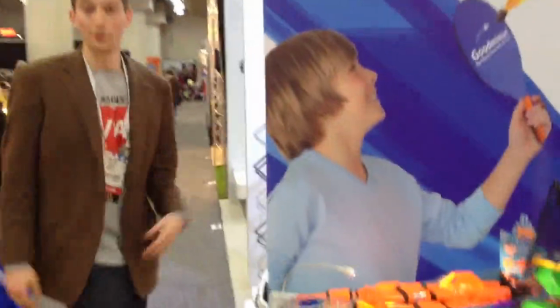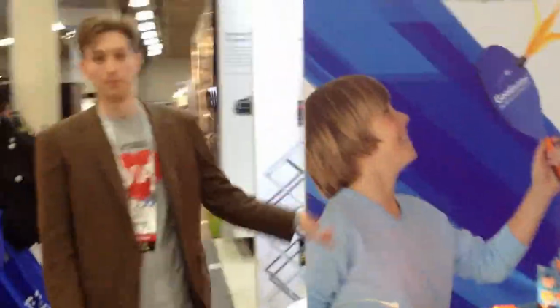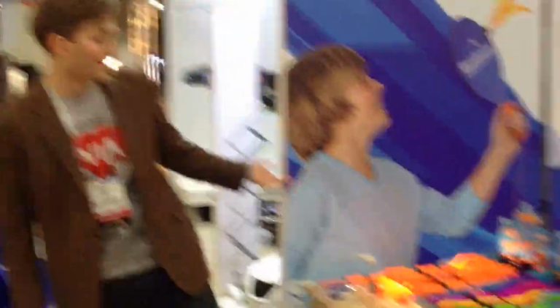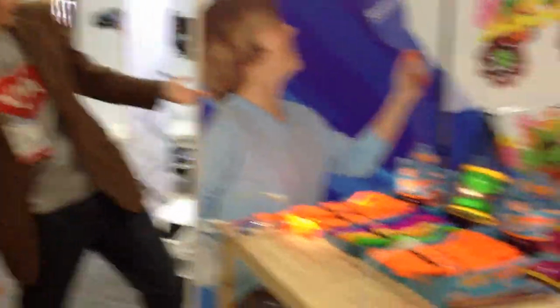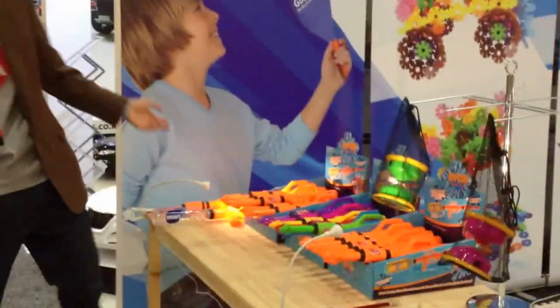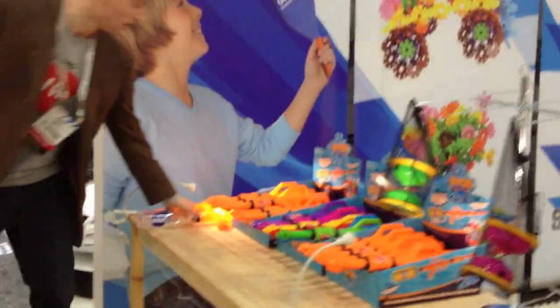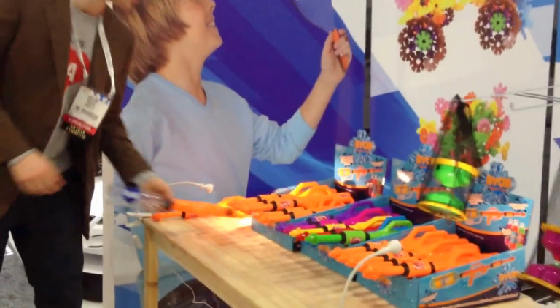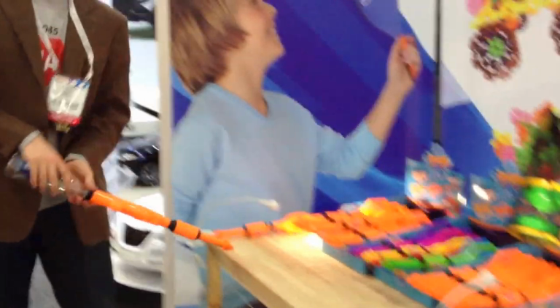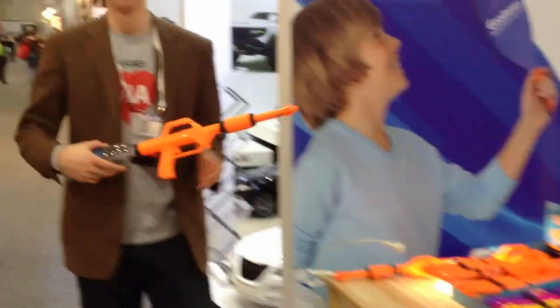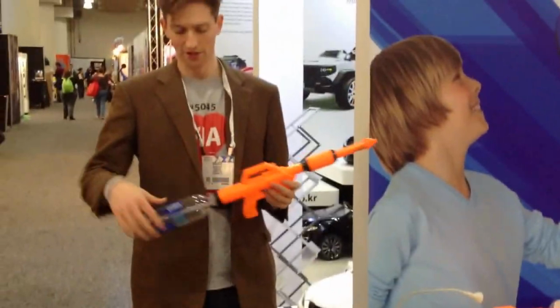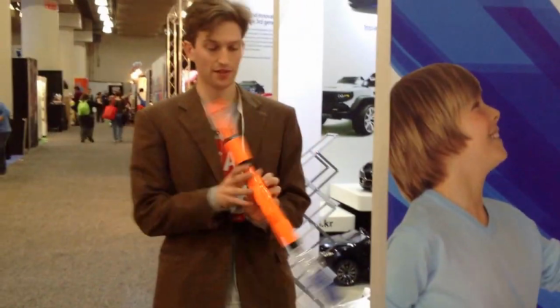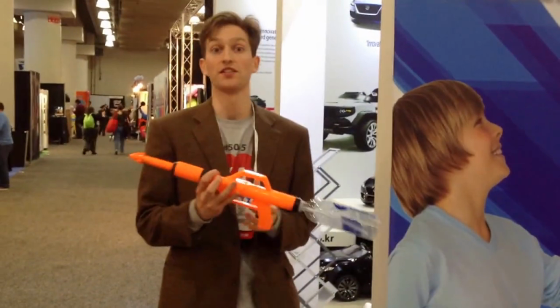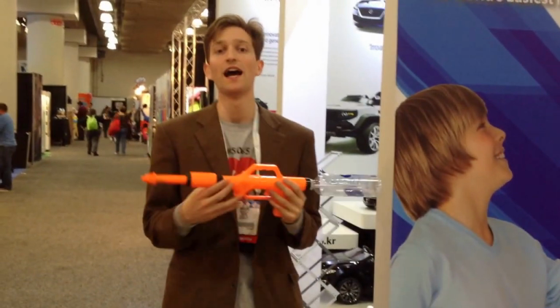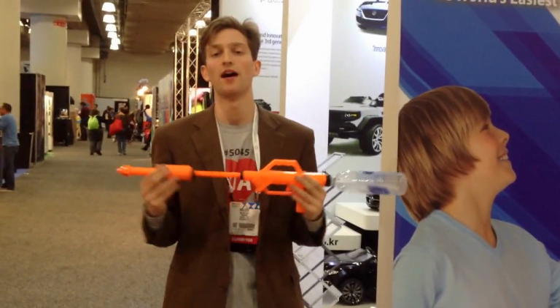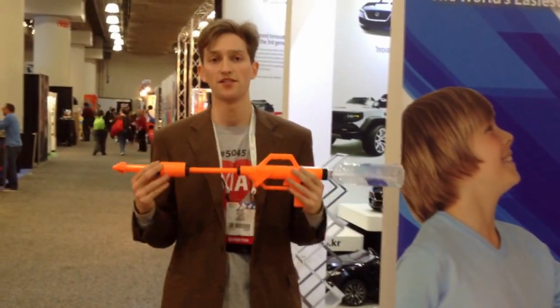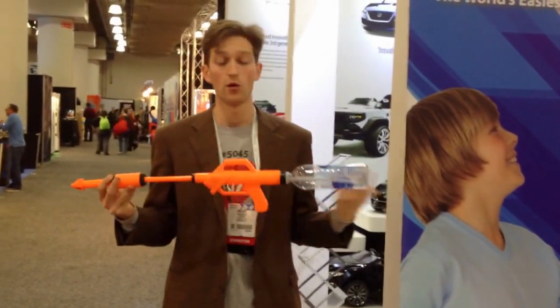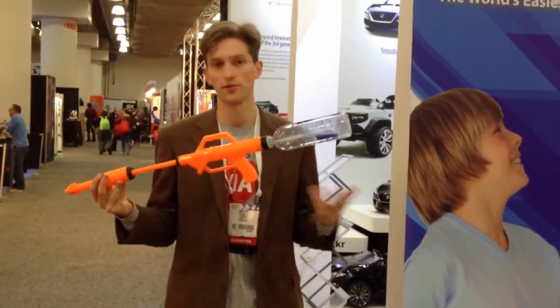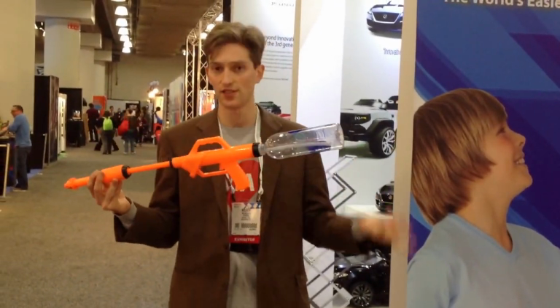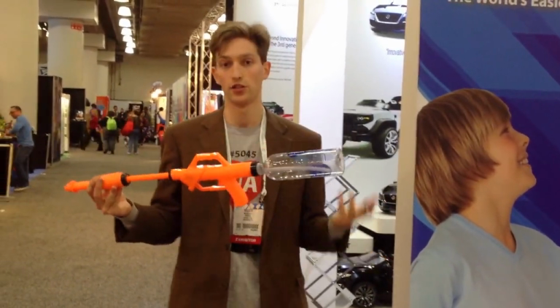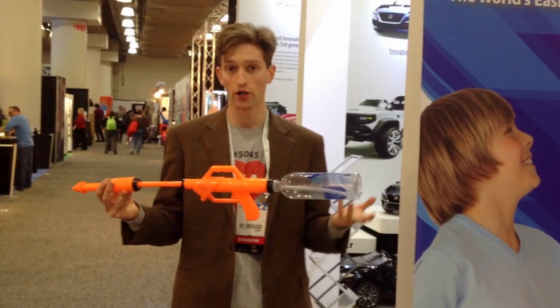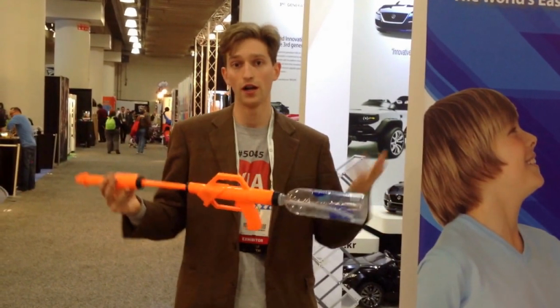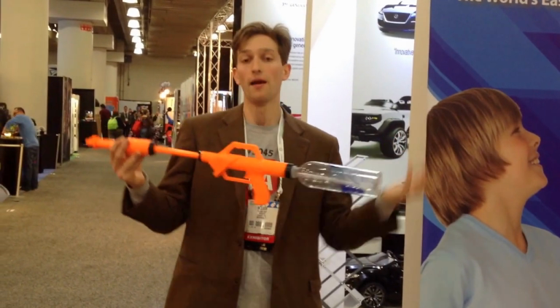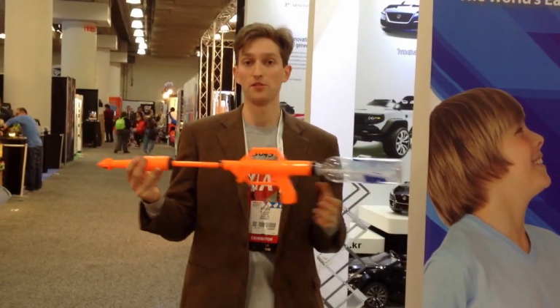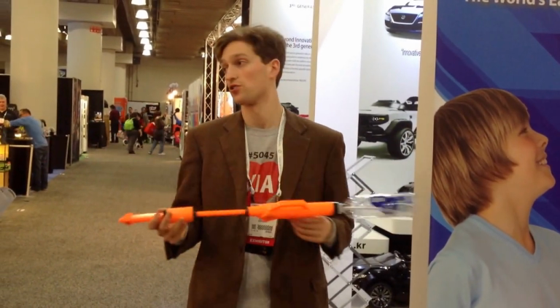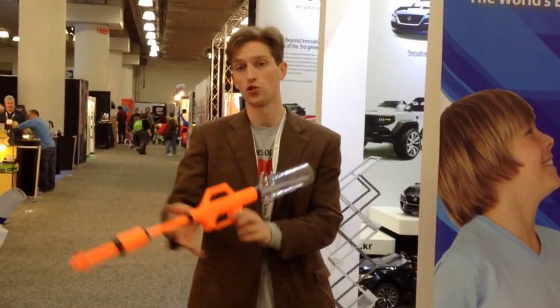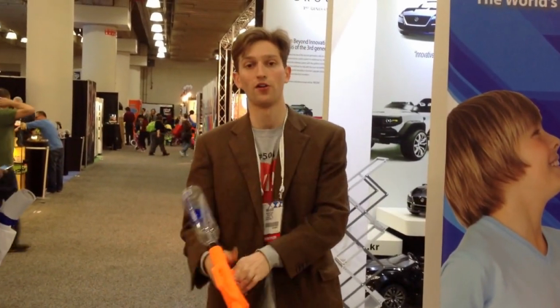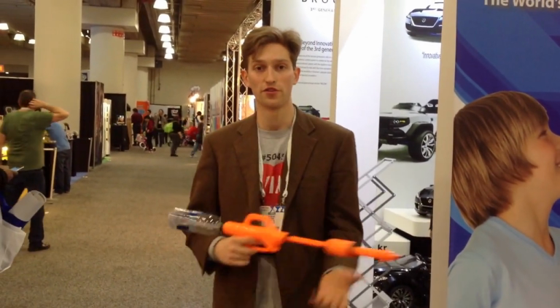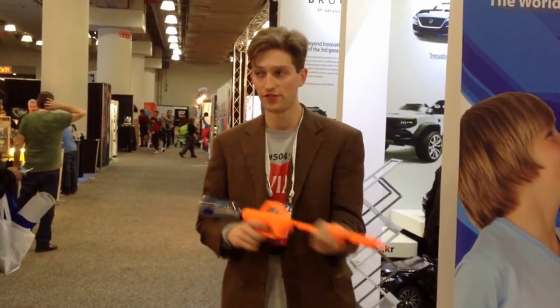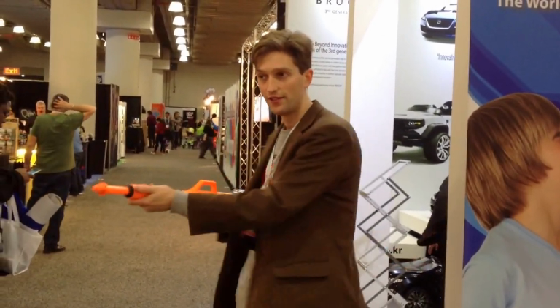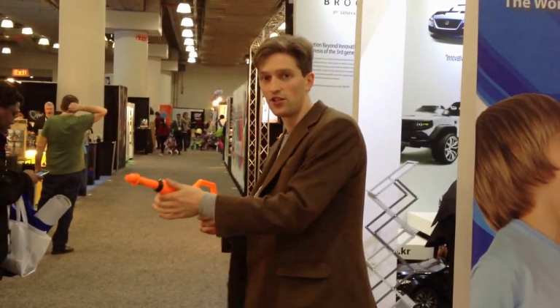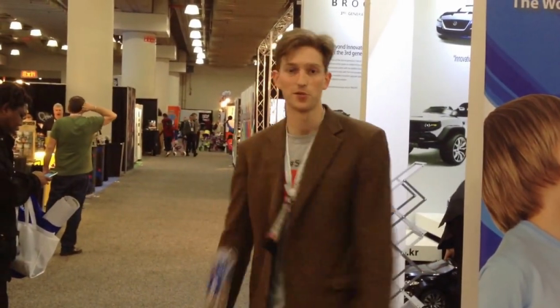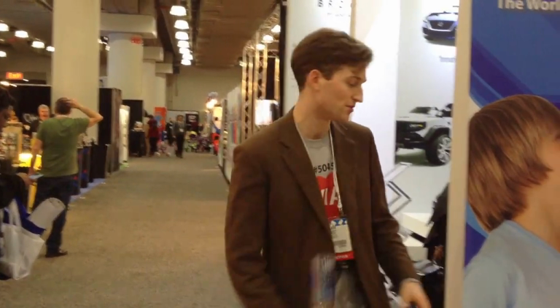We've got the BYOB water gun, which is Bring Your Own Bottle. The idea behind this is it works with standard Coca-Cola and Pepsi bottles. It shoots water over 30 feet into other people's booths.